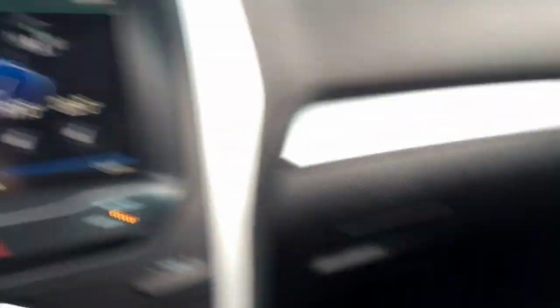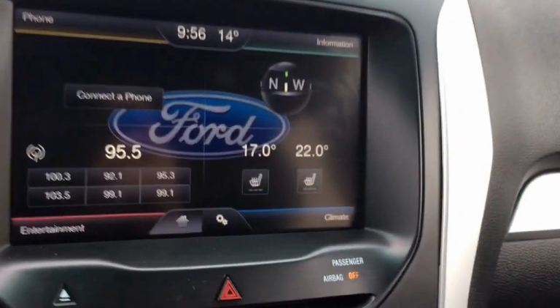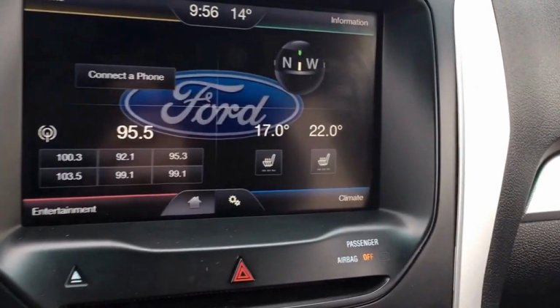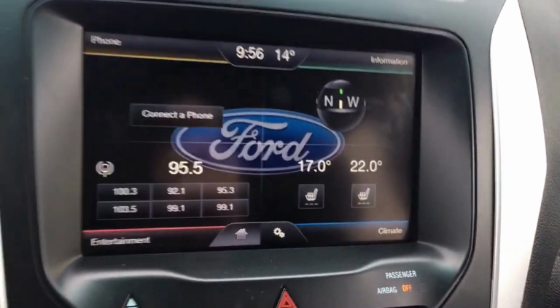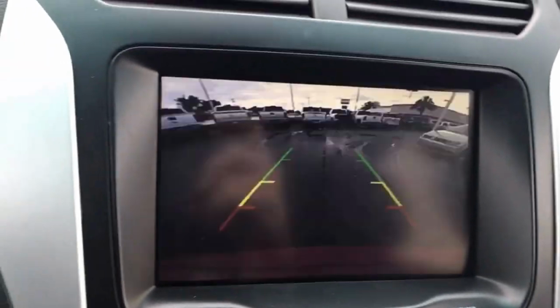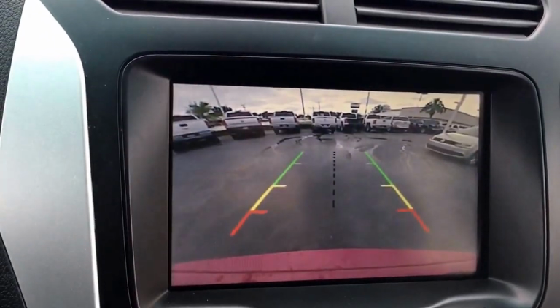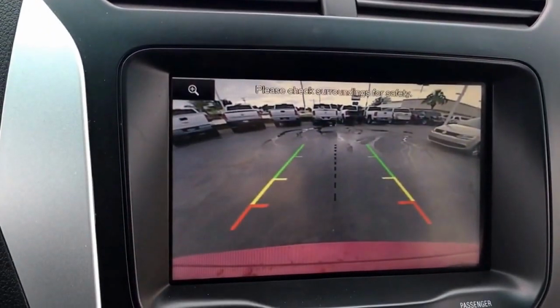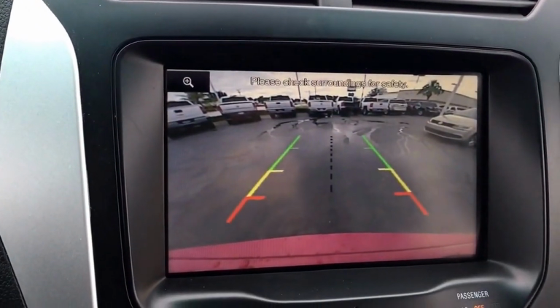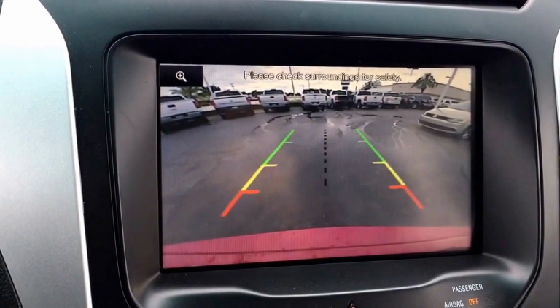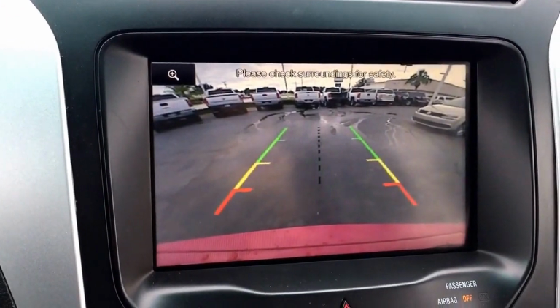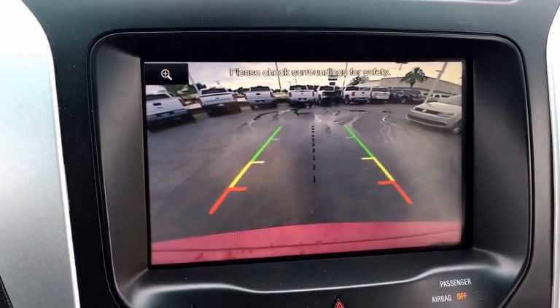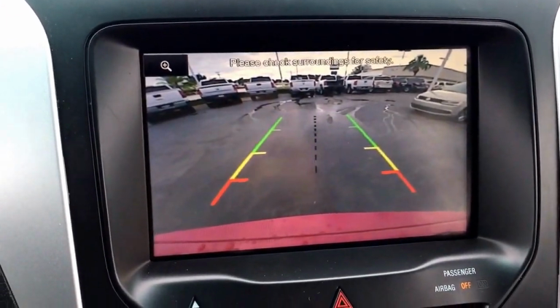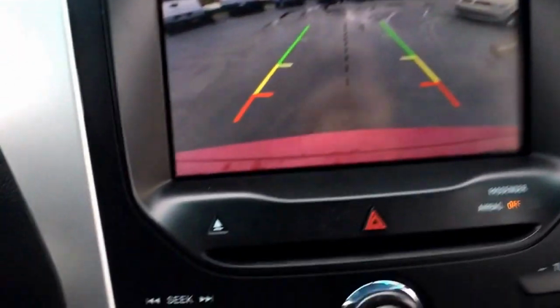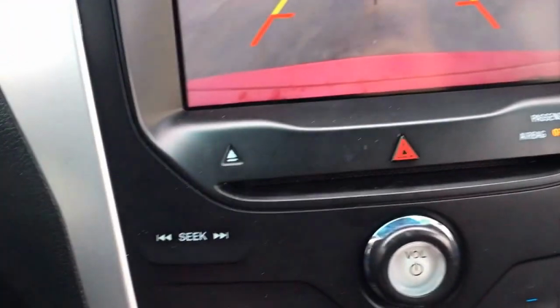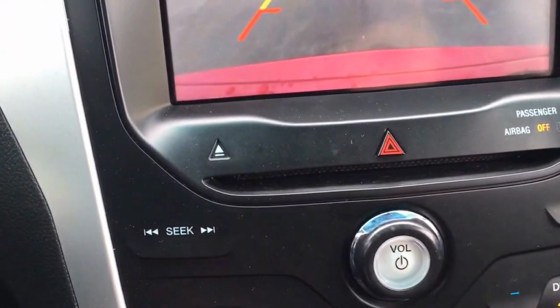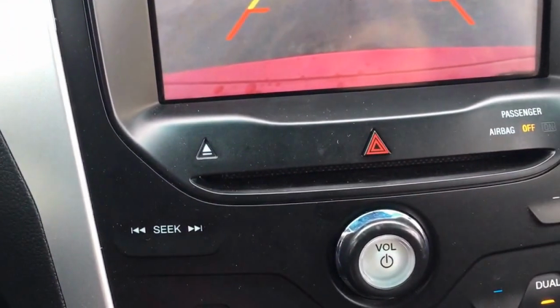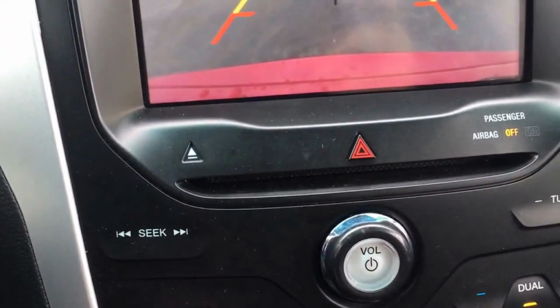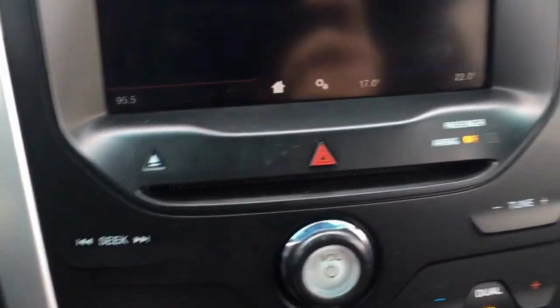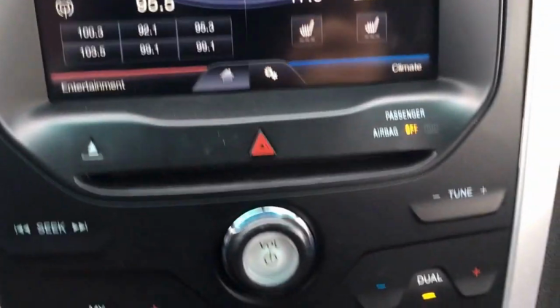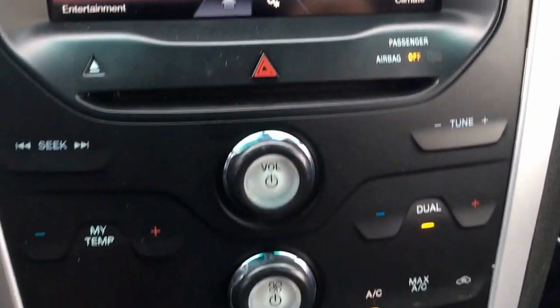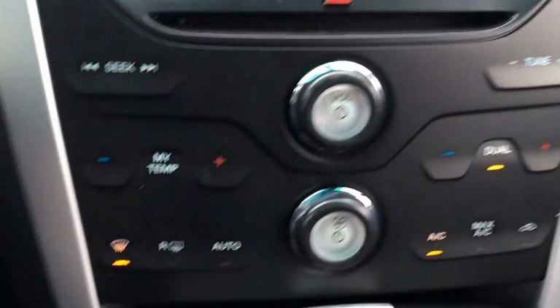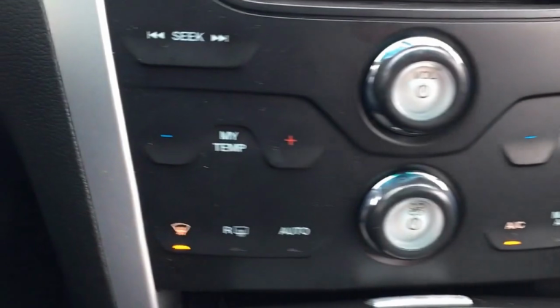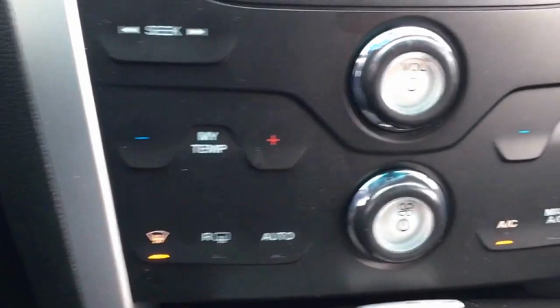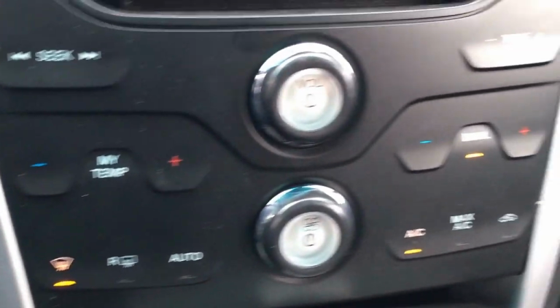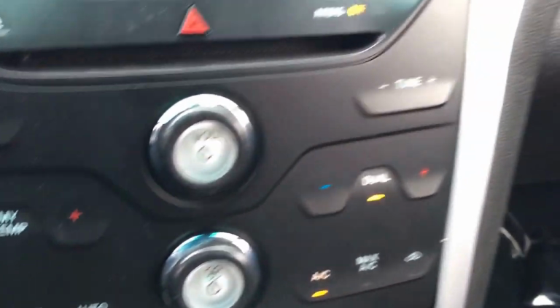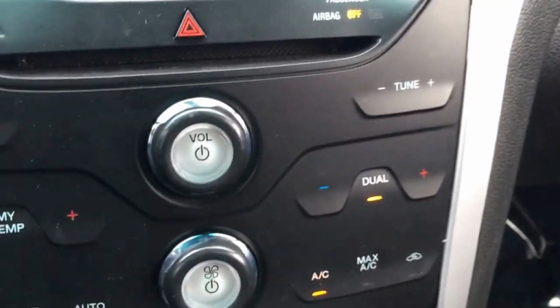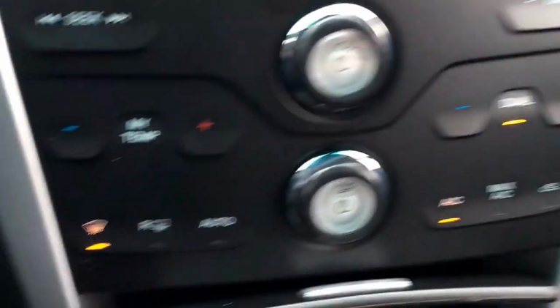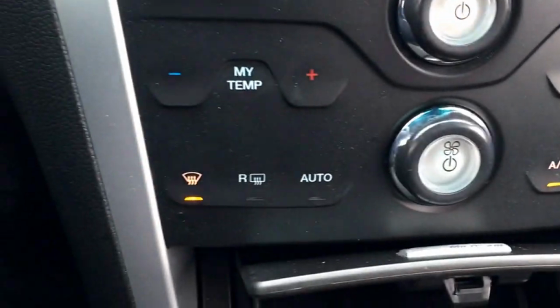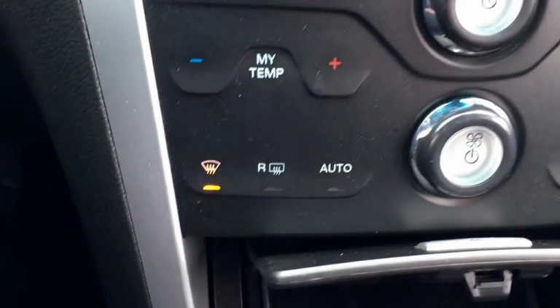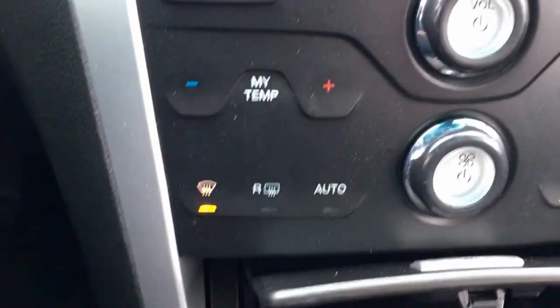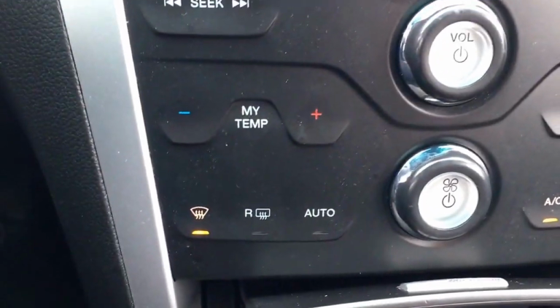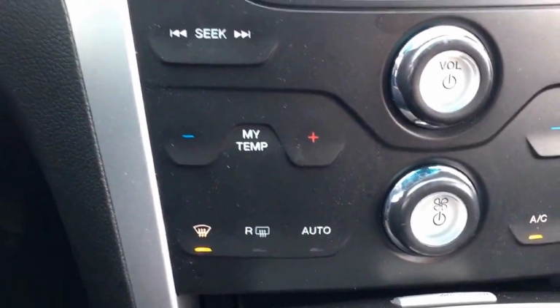Just wanted to show you the backup camera — makes it nice and safe. There's also a CD player, dual air controls, and heated seats.